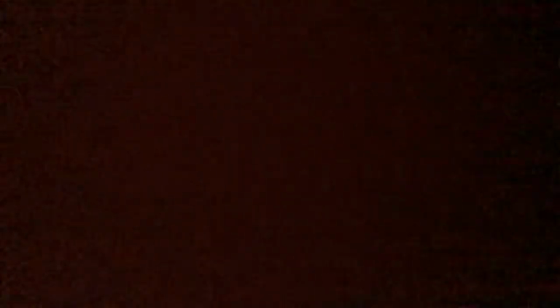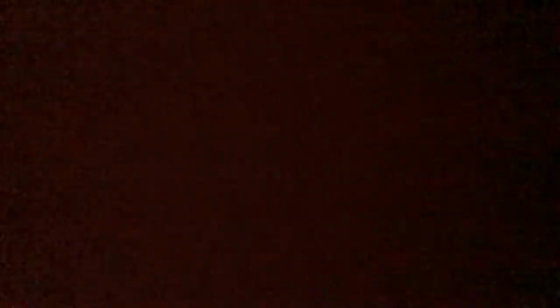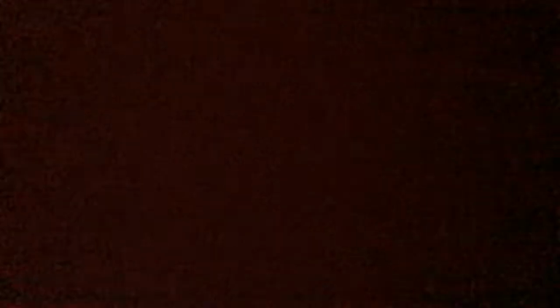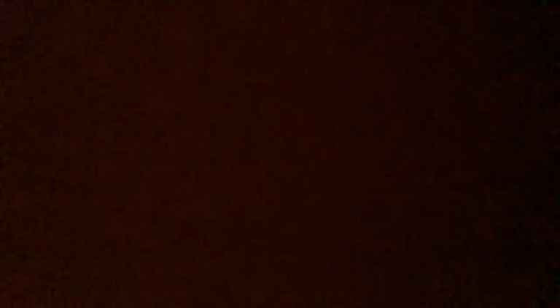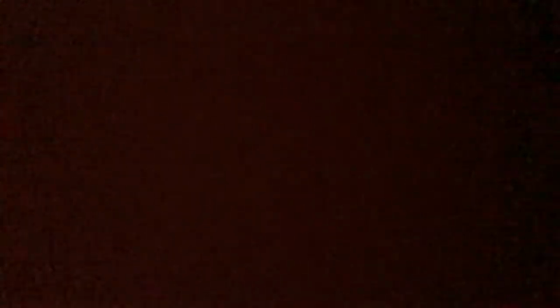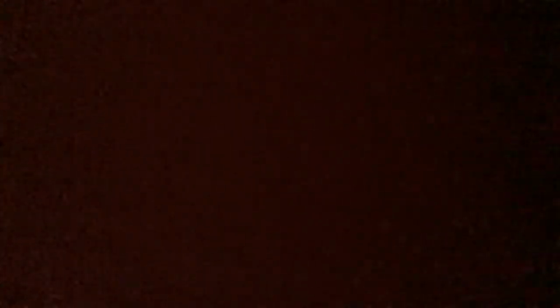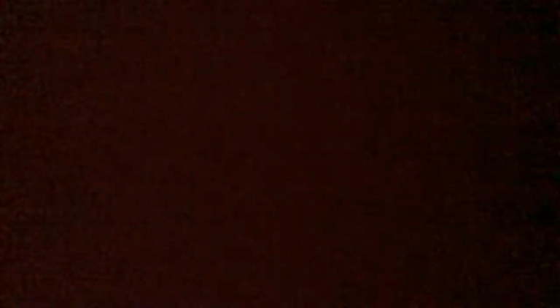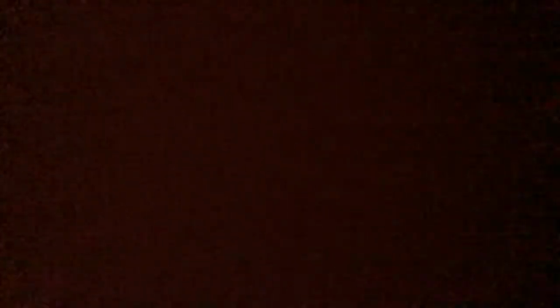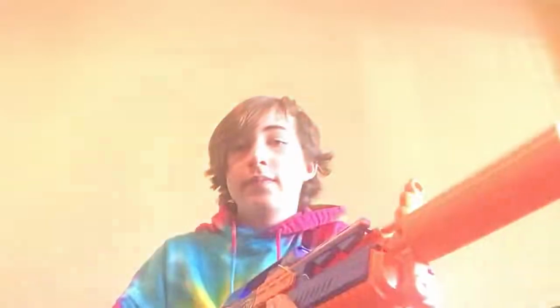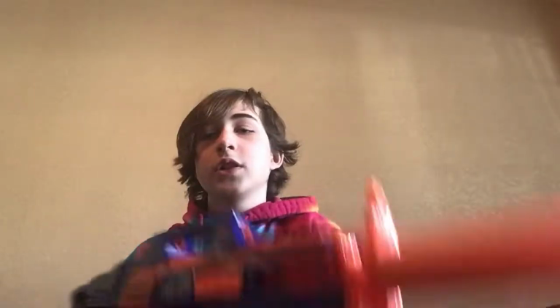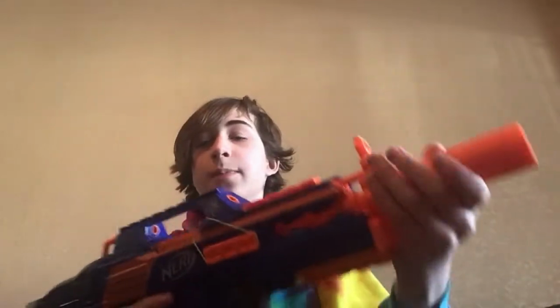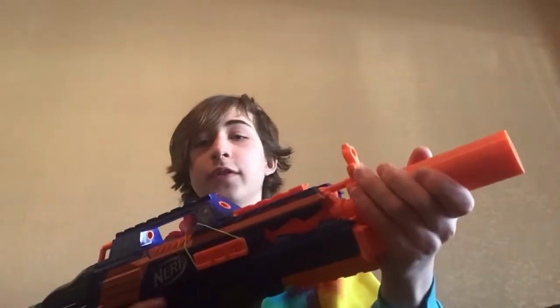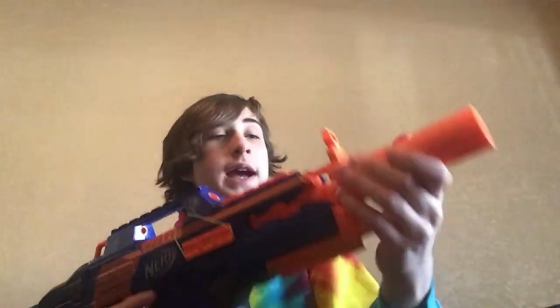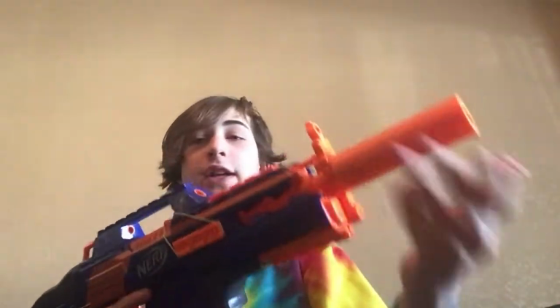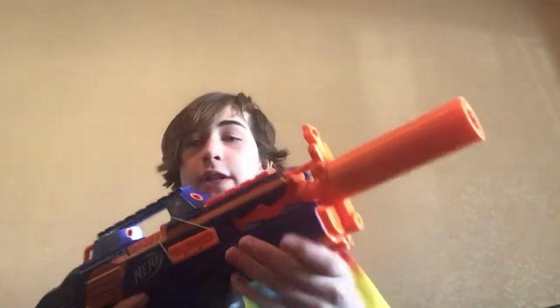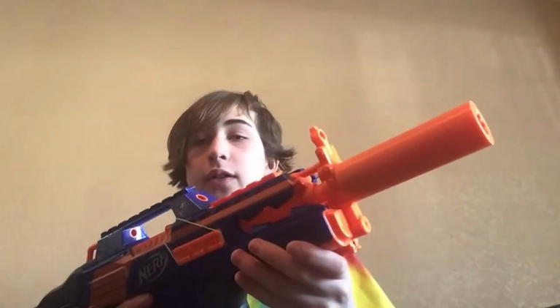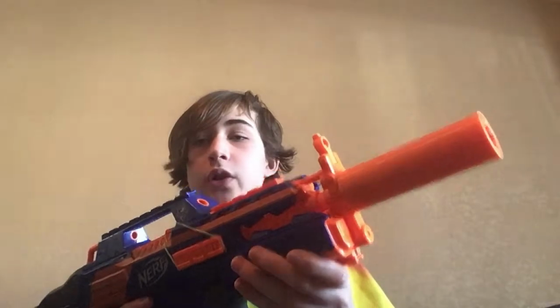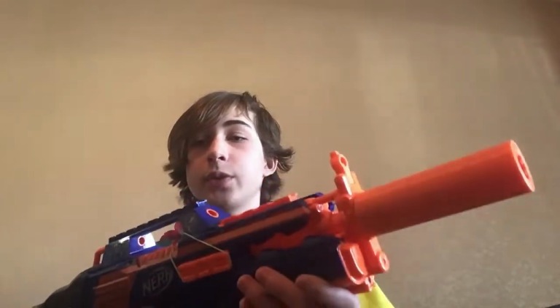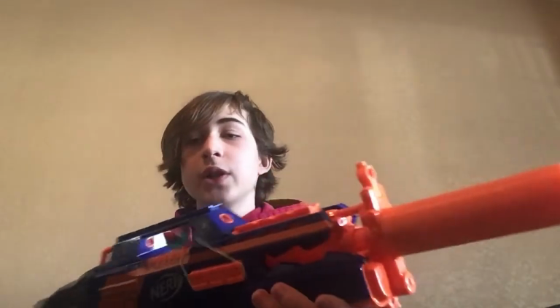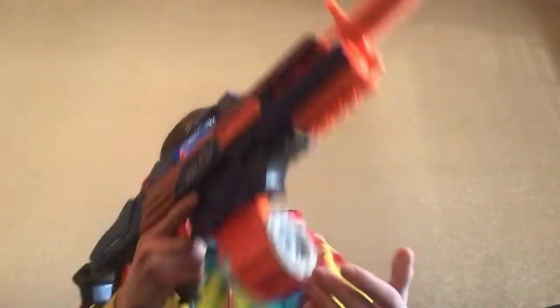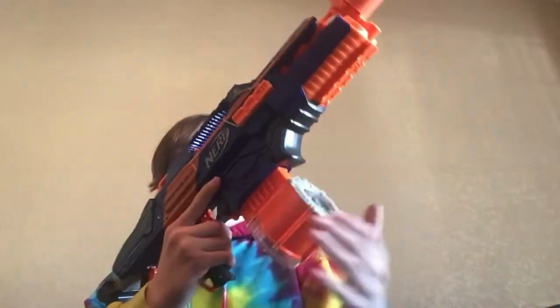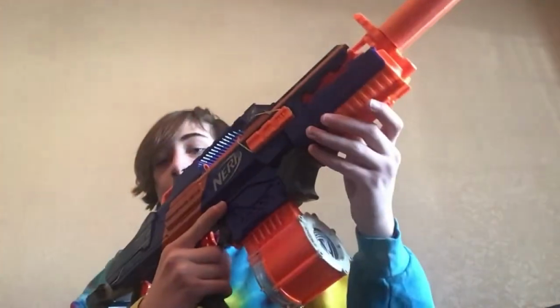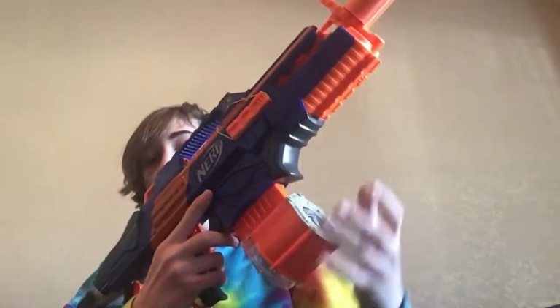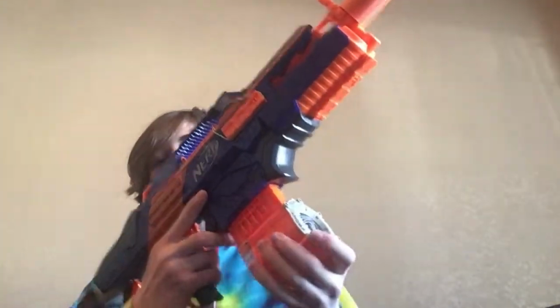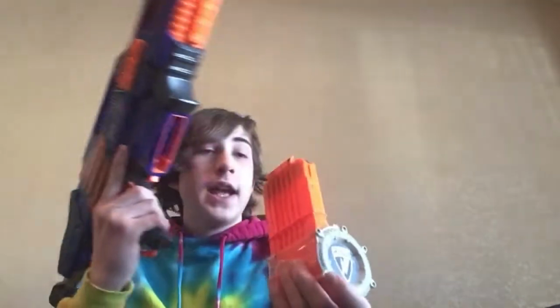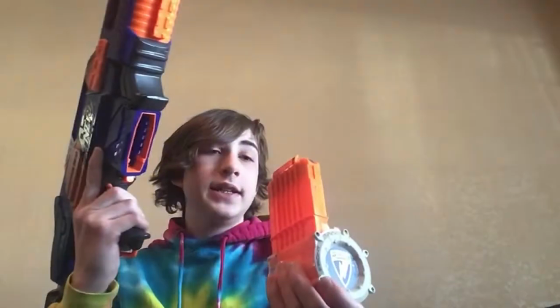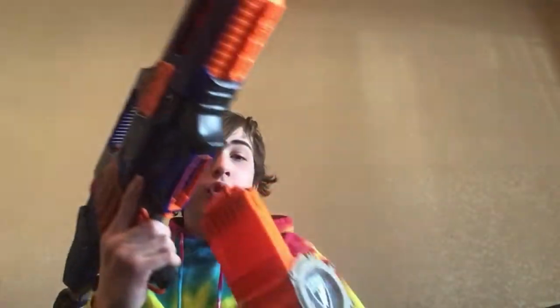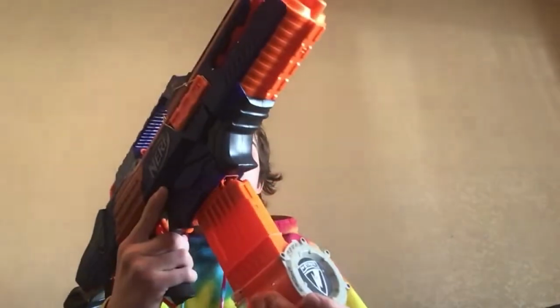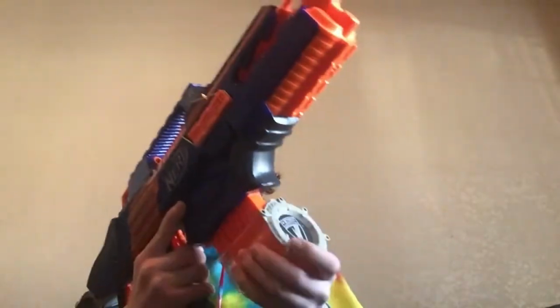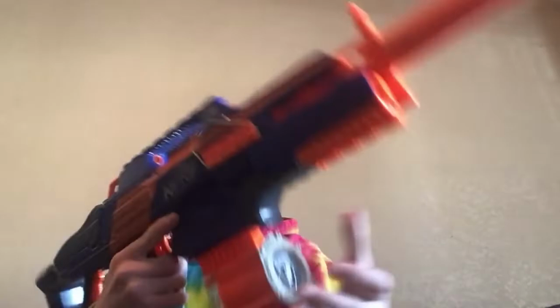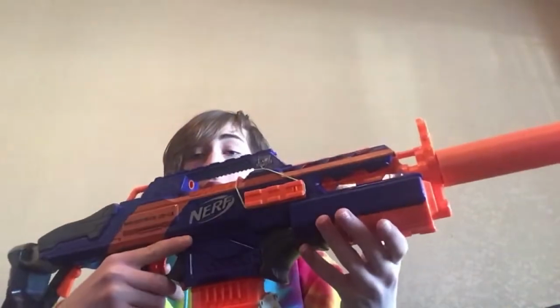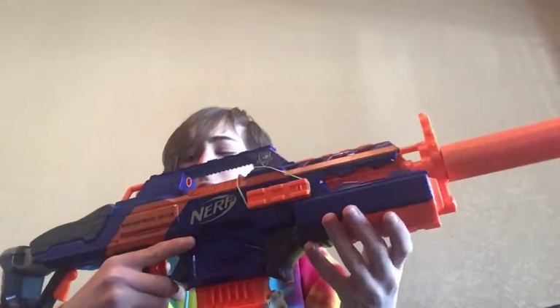First up is the simple but effective Rapid Strike. Starting up at the front, we have a 3D printed orange suppressor. Down in the magazine well, there is an 18-dart drum. Otherwise, that's all.